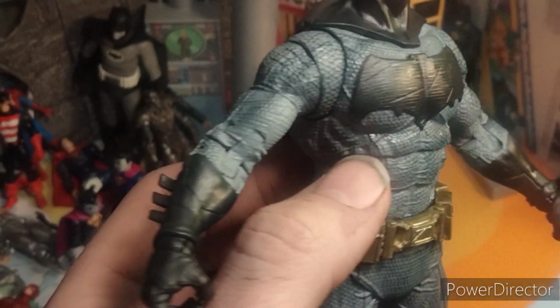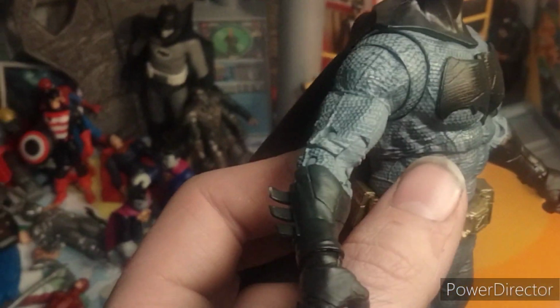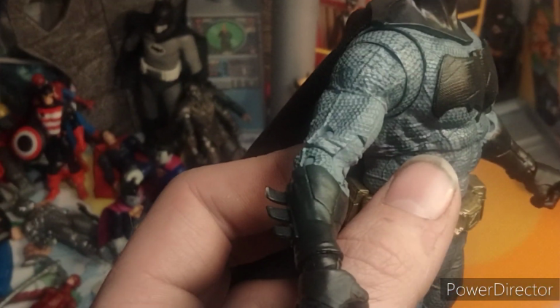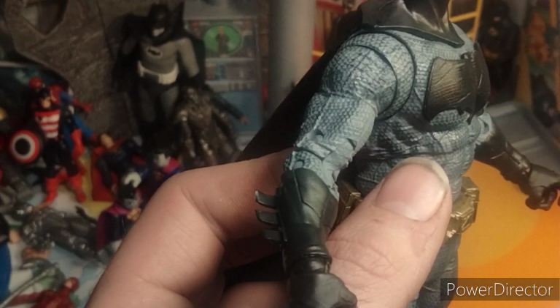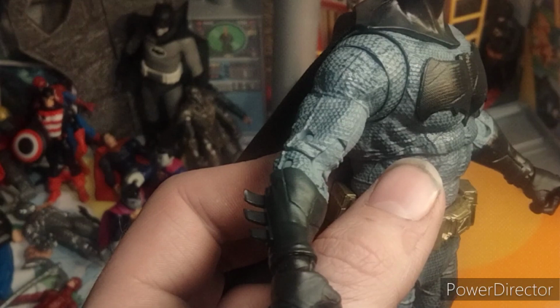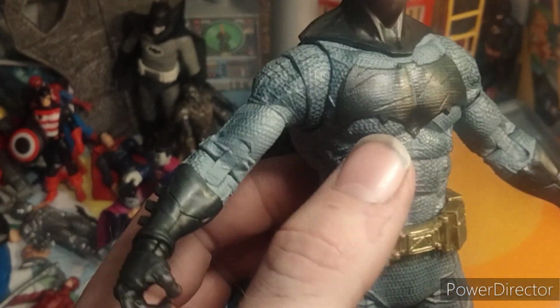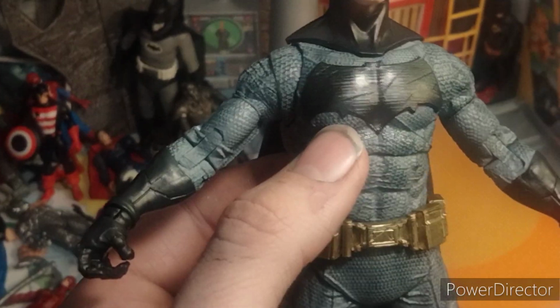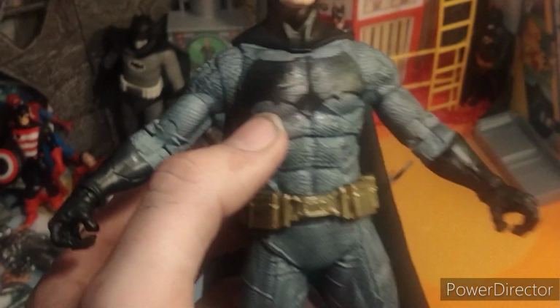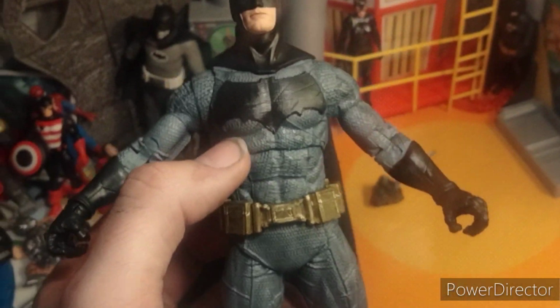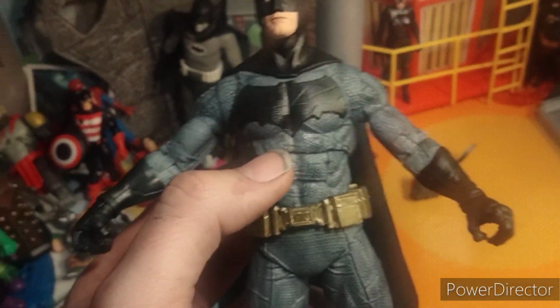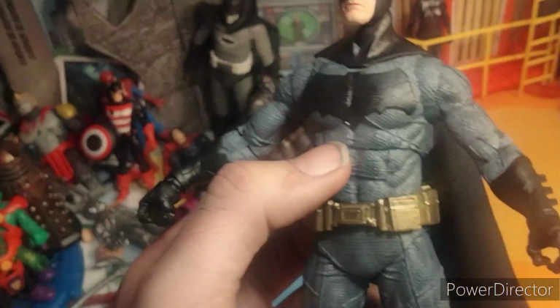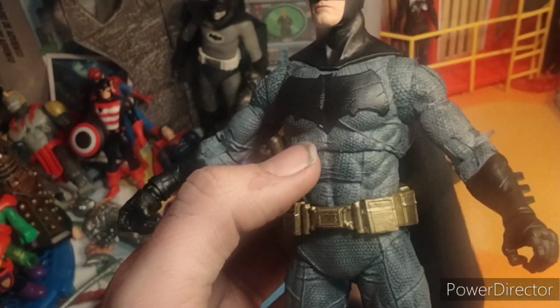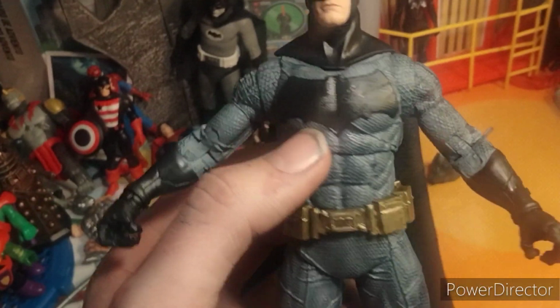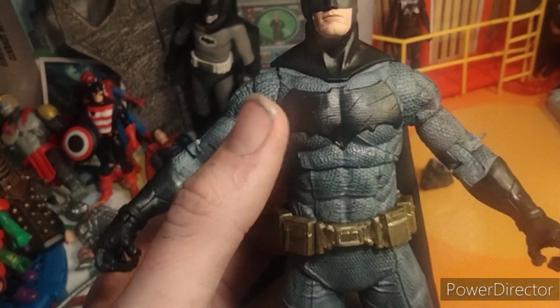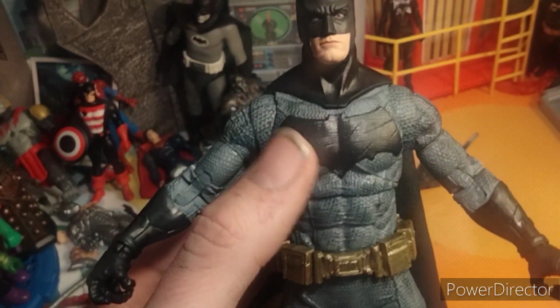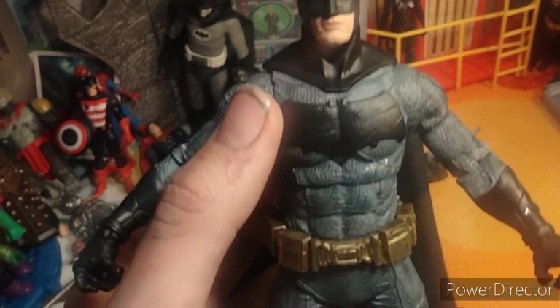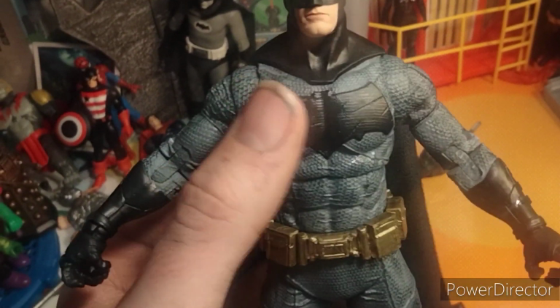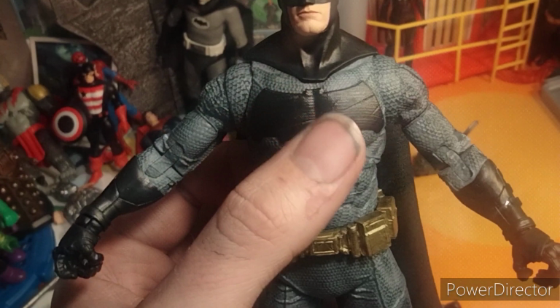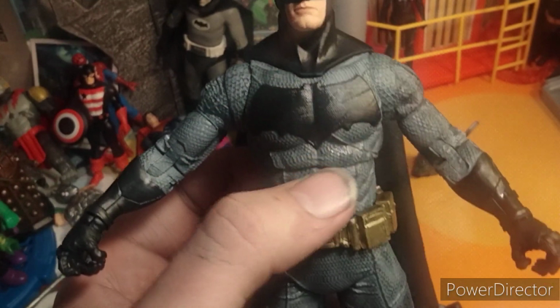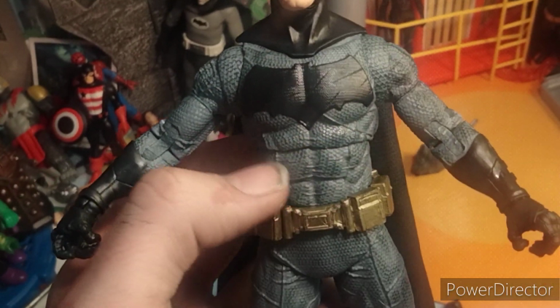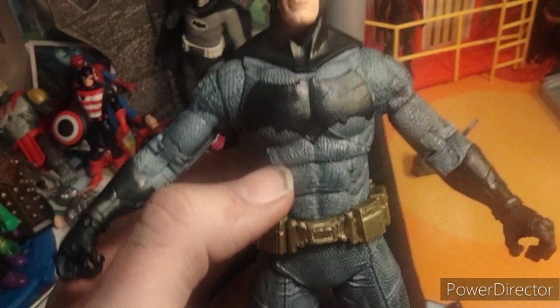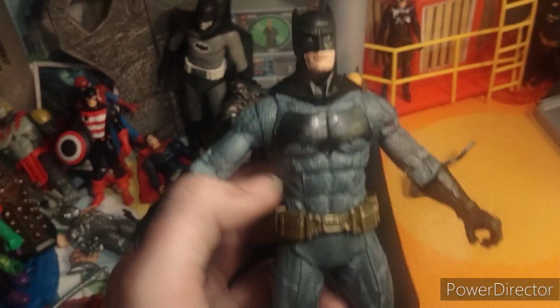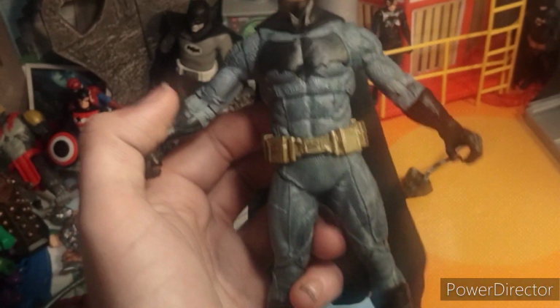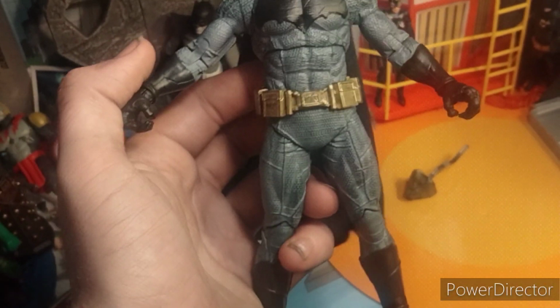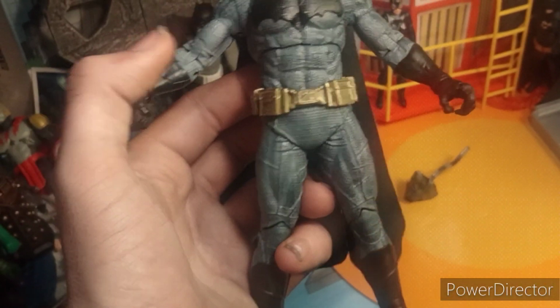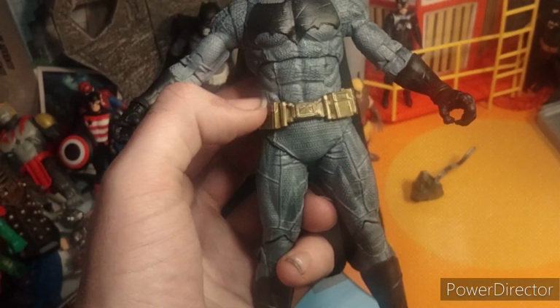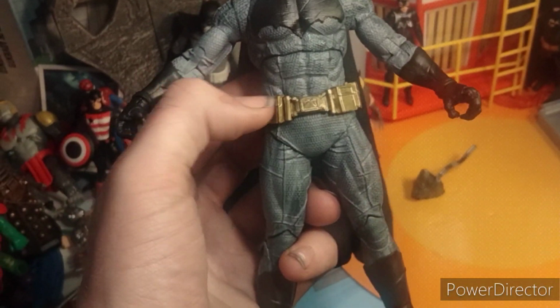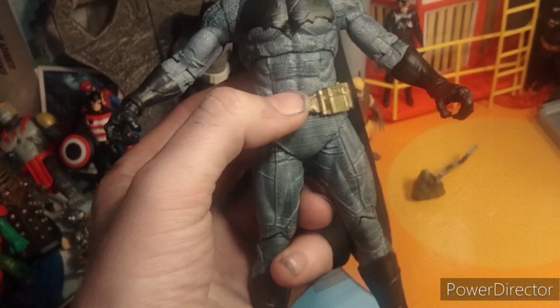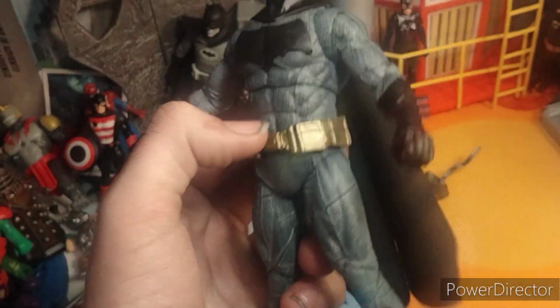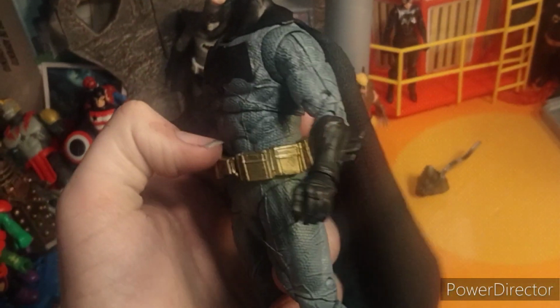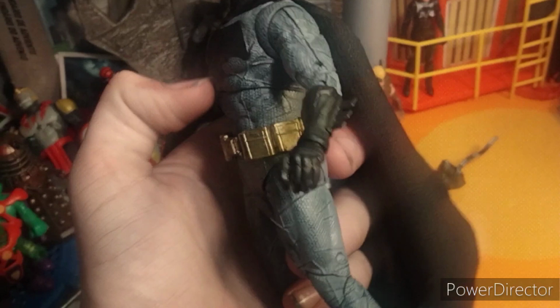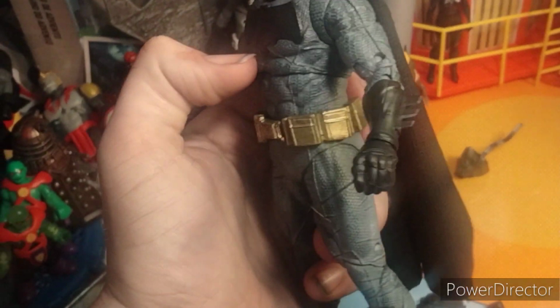The suit itself is like this gray — I don't know if it's necessarily the right color gray, but it does look good and it has so much texture on it. The likeness is definitely there to Ben, a lot more so than the Flash one they released last year. The bat emblem looks amazing too, I love the bat wings, and he's got the gold belt. I feel like the gray isn't as gray as it was in the movie, but it does look good and has so much texture and detail.